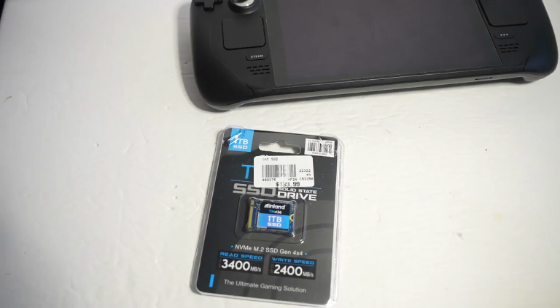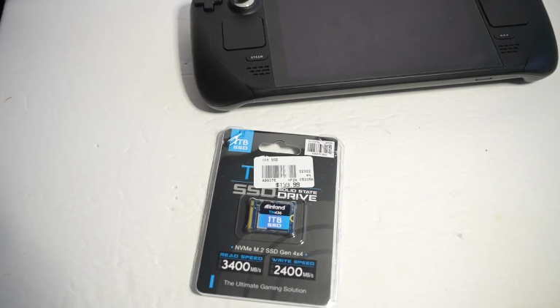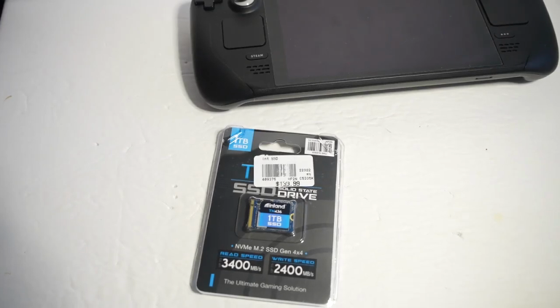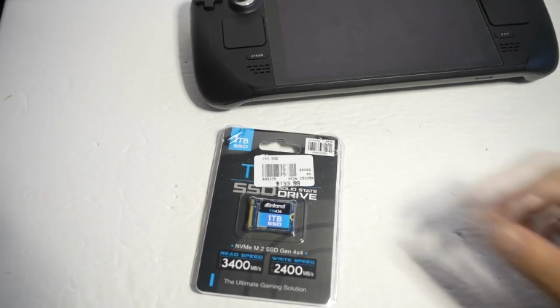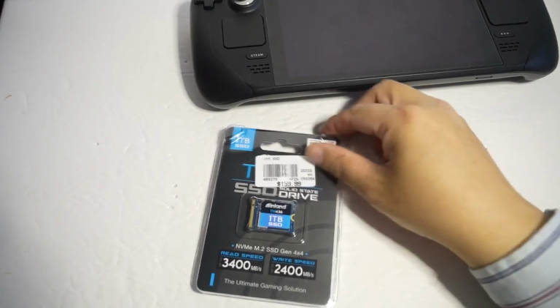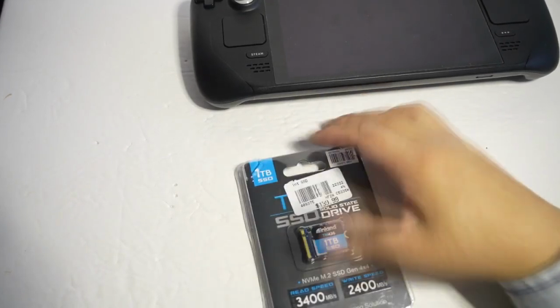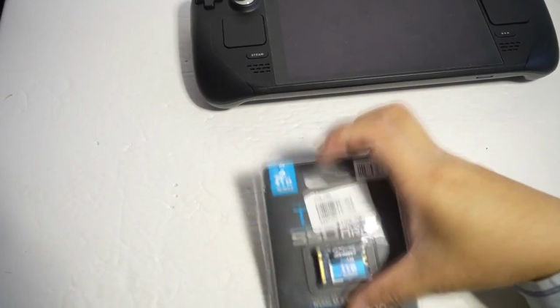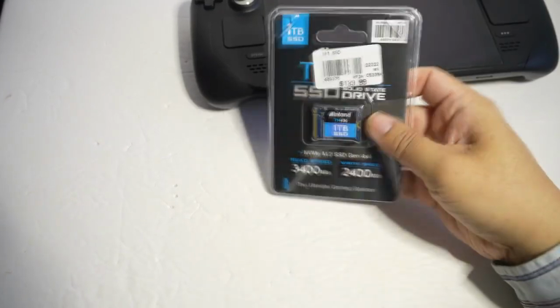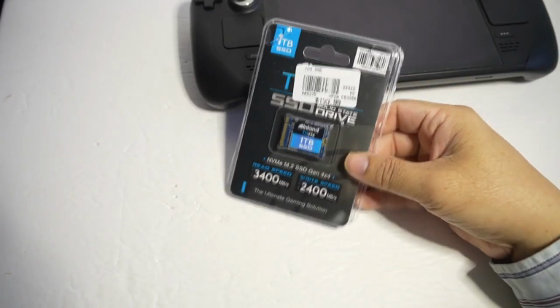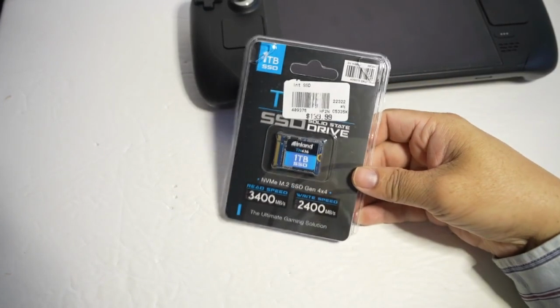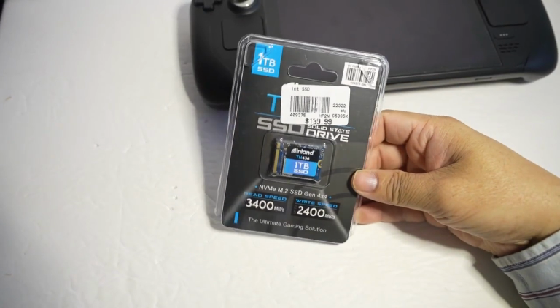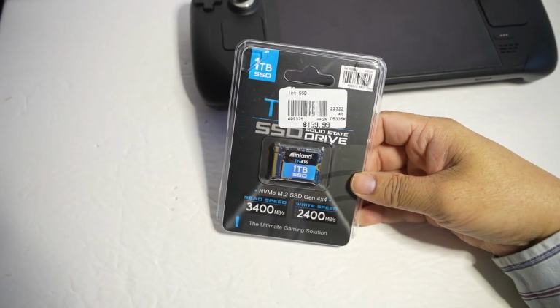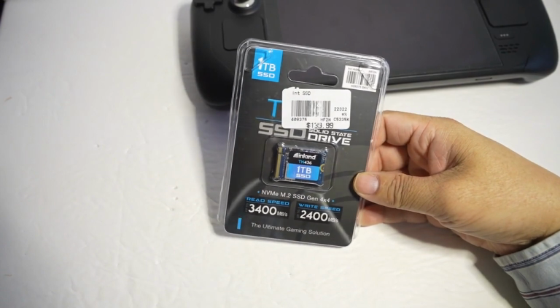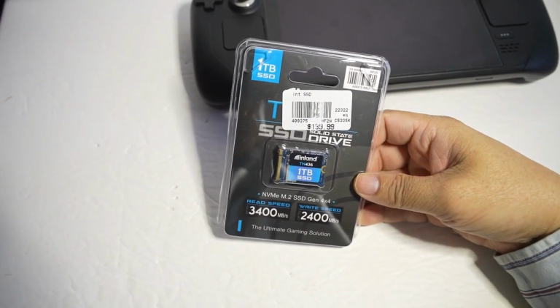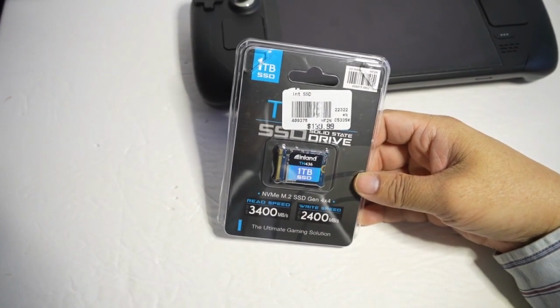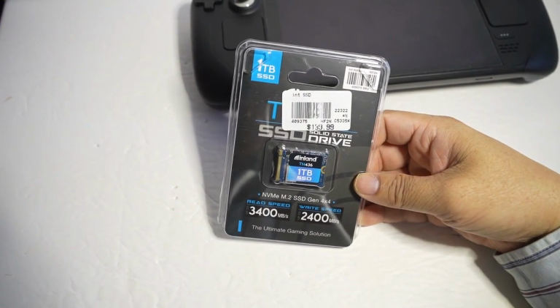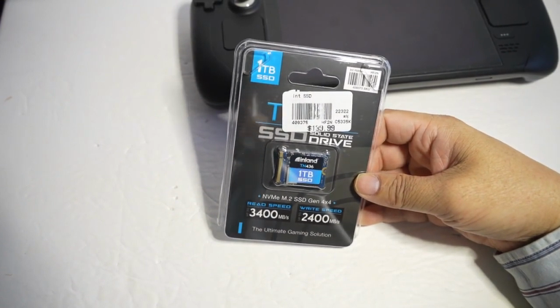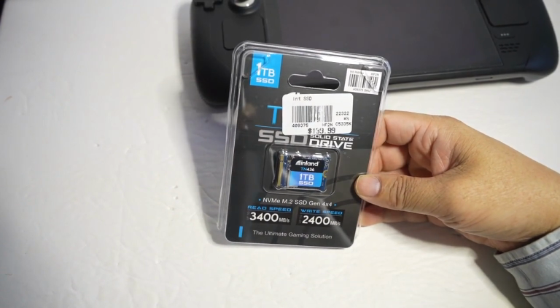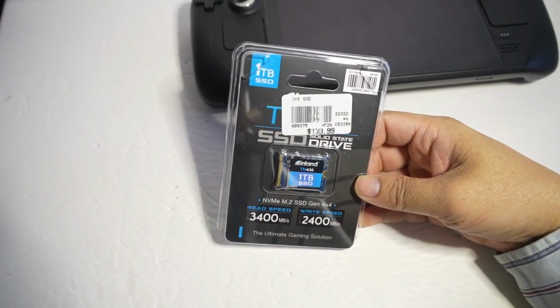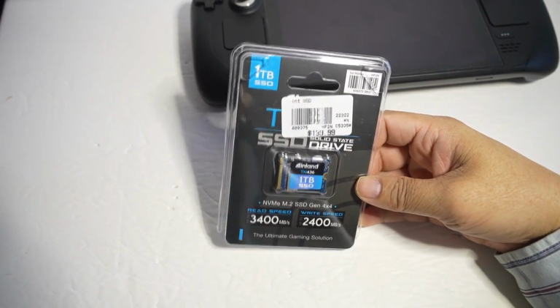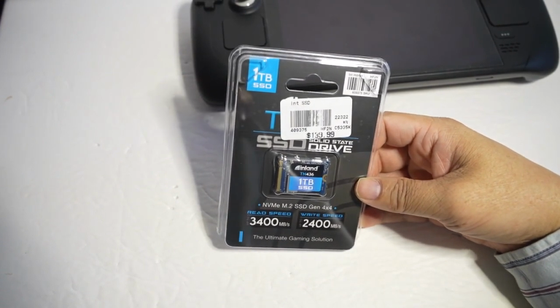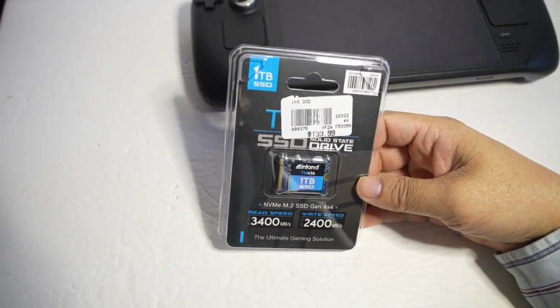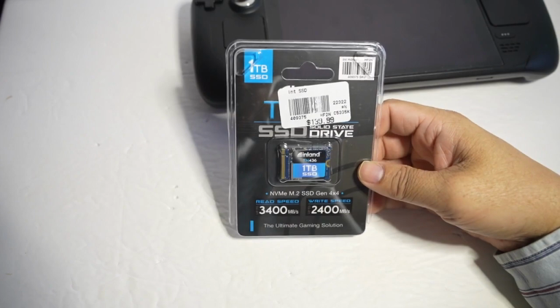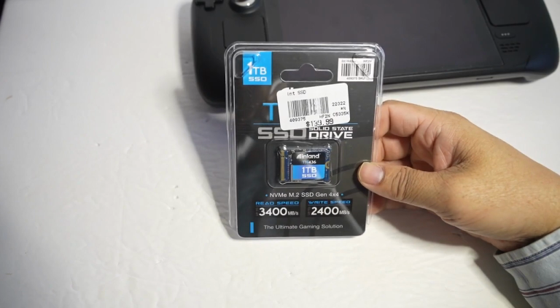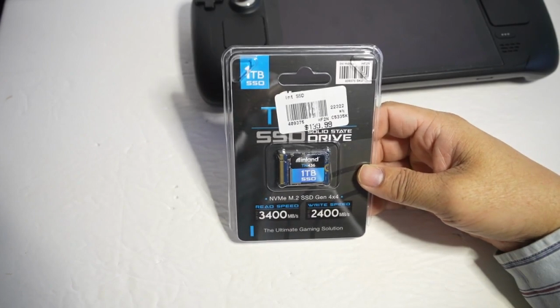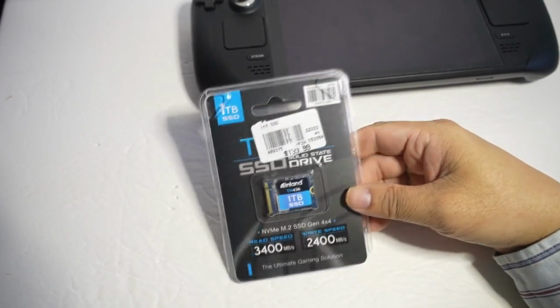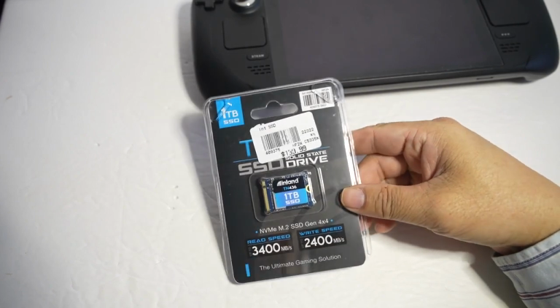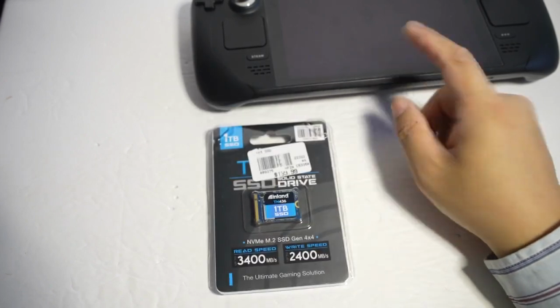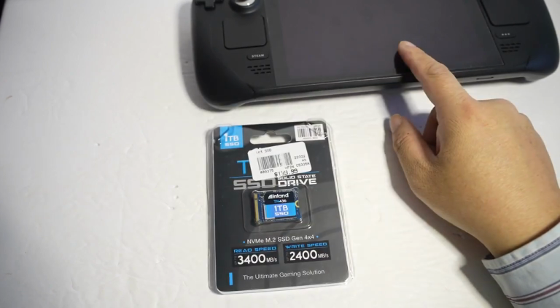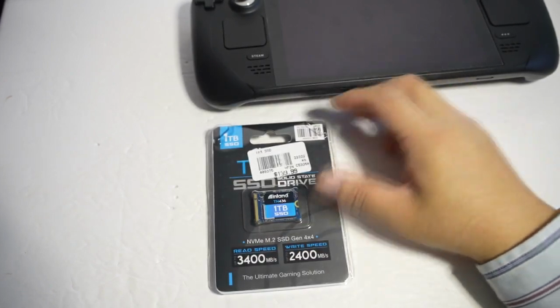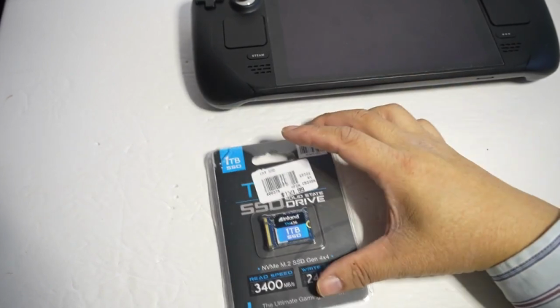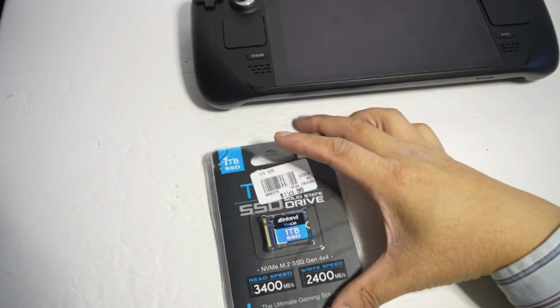Hey guys, so I finally got my hands on this. This is the 1TB Inland SSD. It's a really good solution to upgrade your Steam Deck to 1TB.